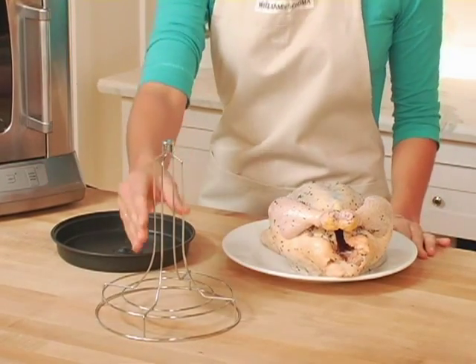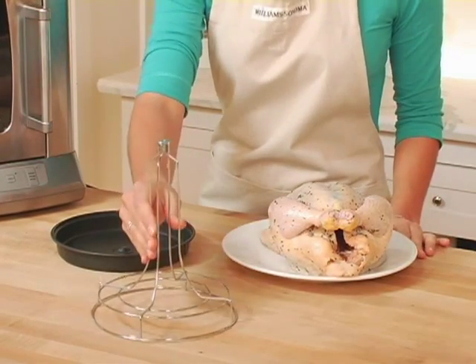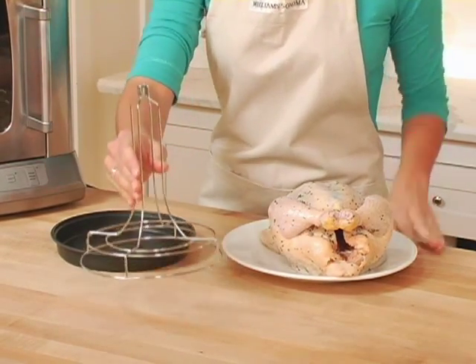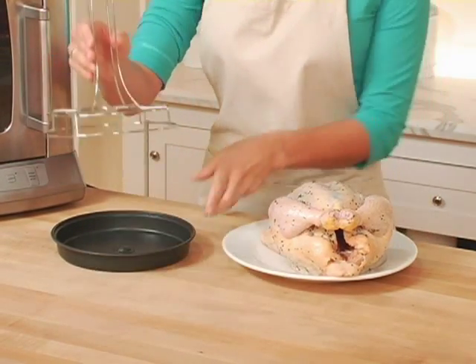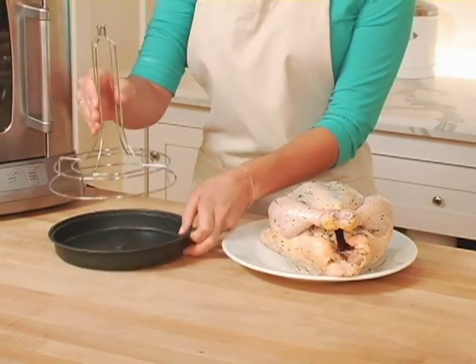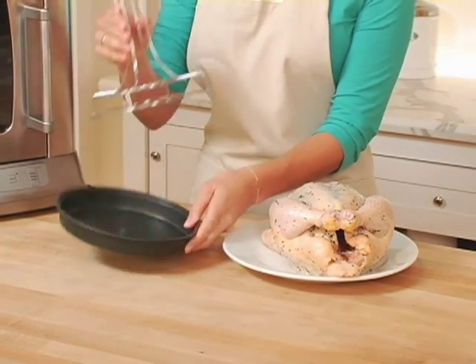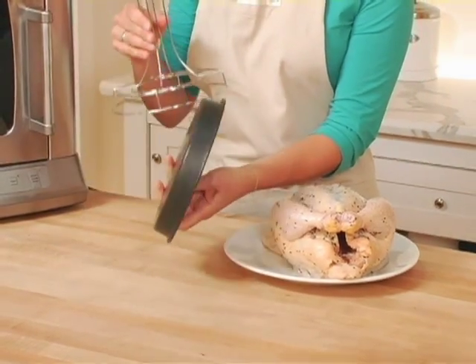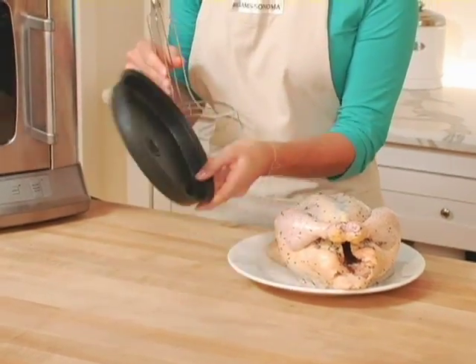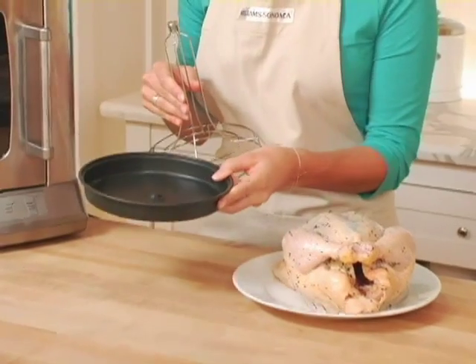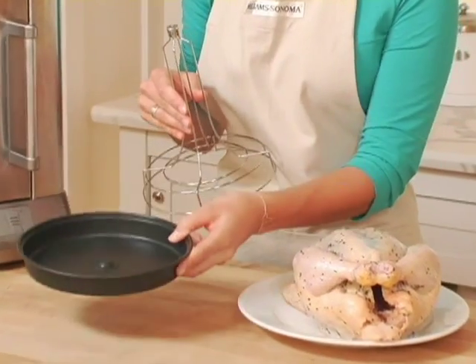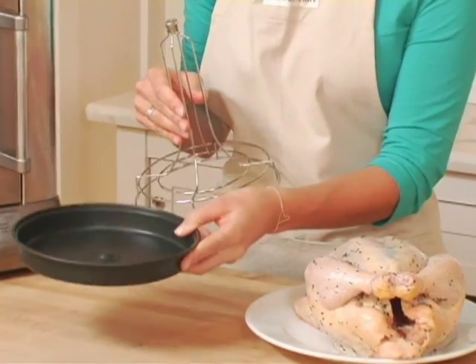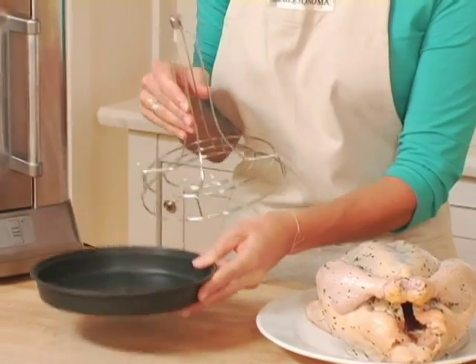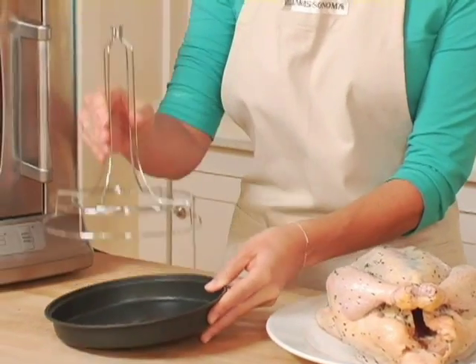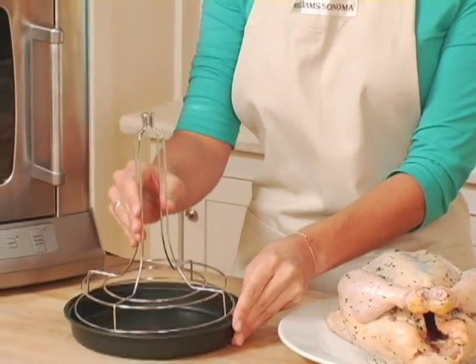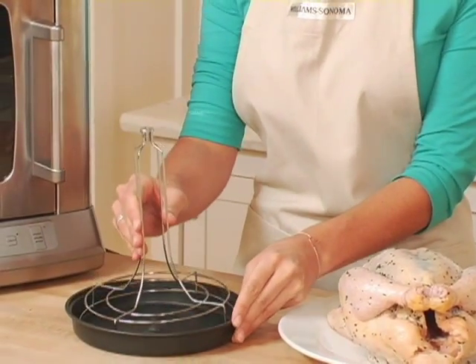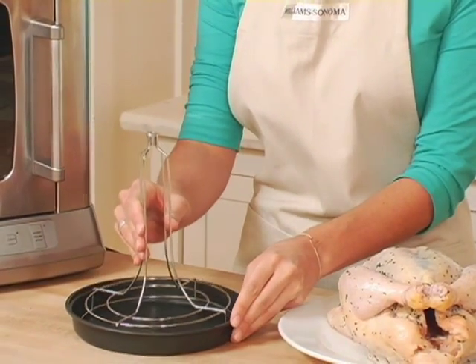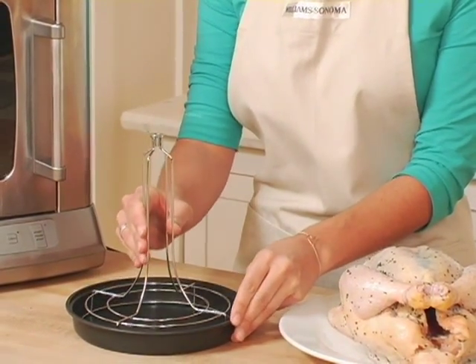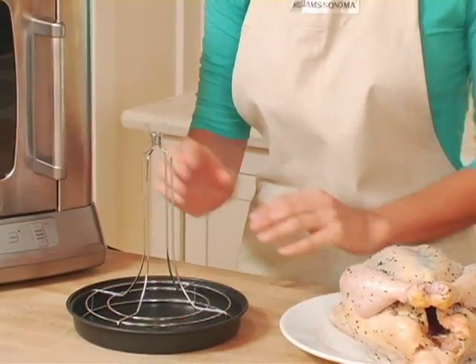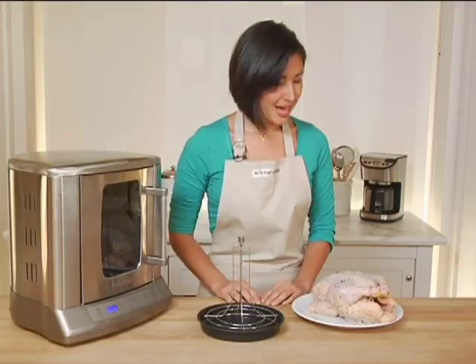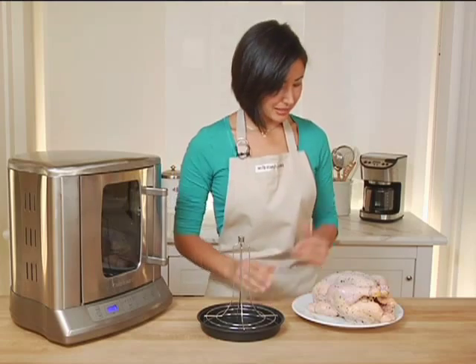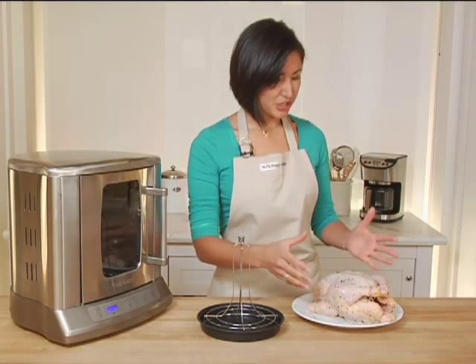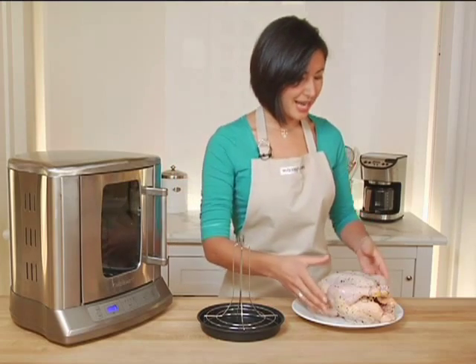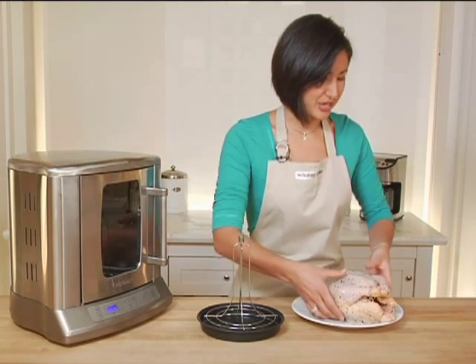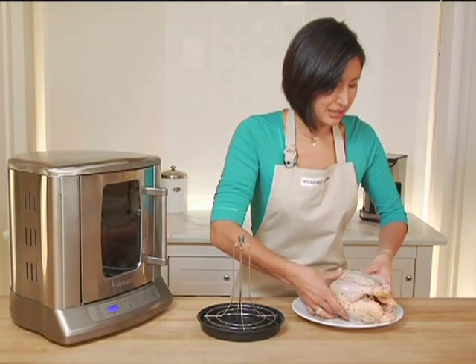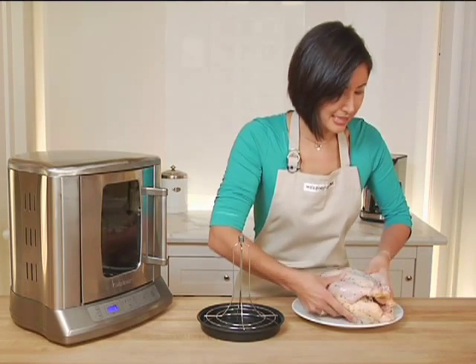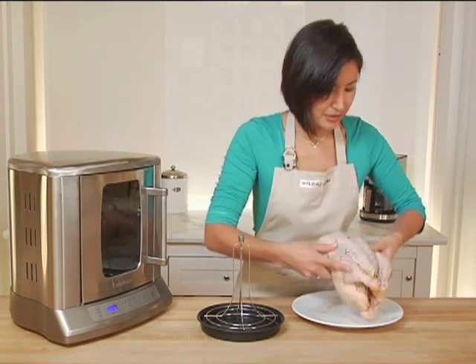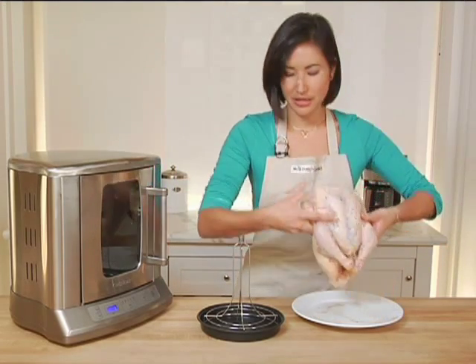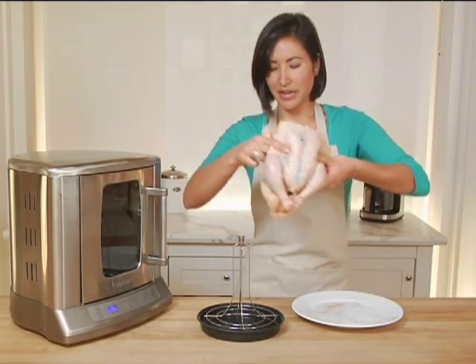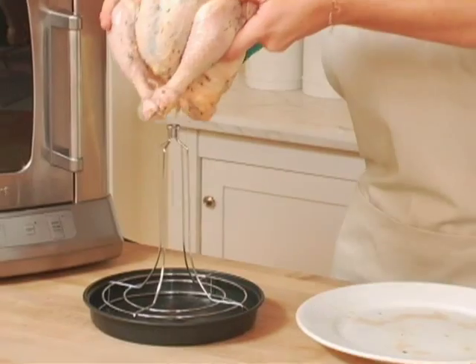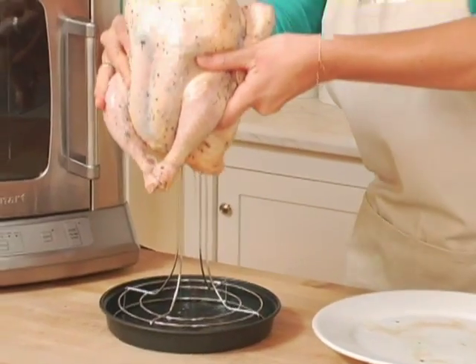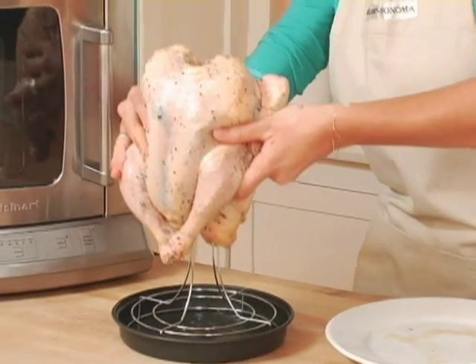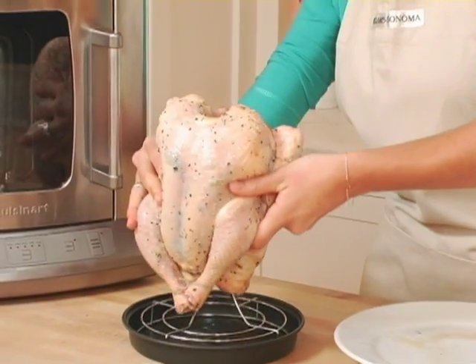To begin, I'm going to put the poultry tower onto the non-stick drip pan that fits very nicely into the rotisserie — it makes for very easy cleanup. I'm going to lift the chicken leg side down and fit it nicely over the tower.